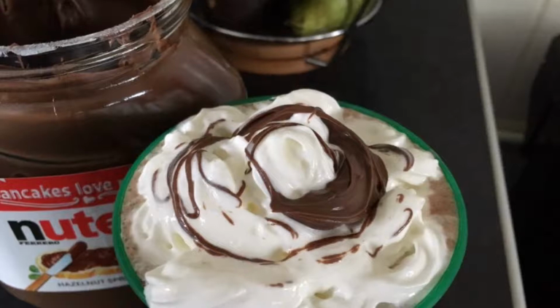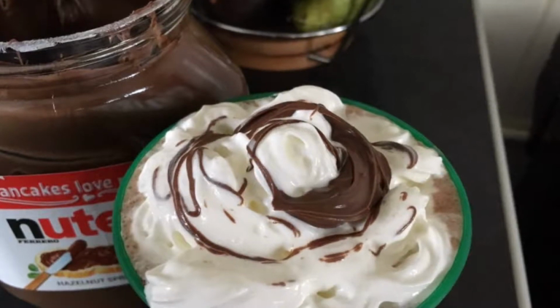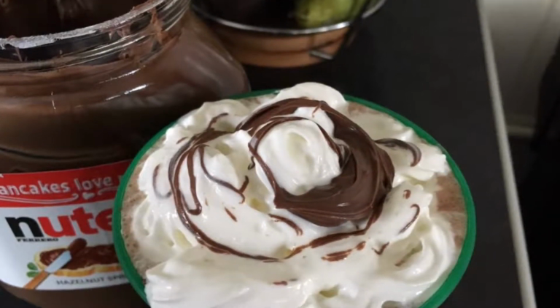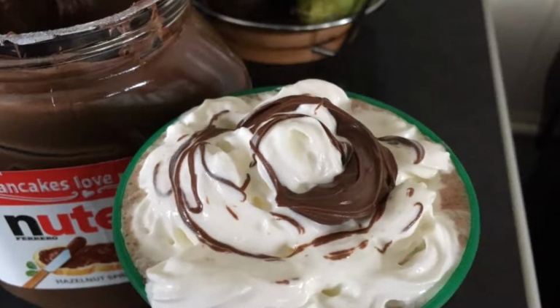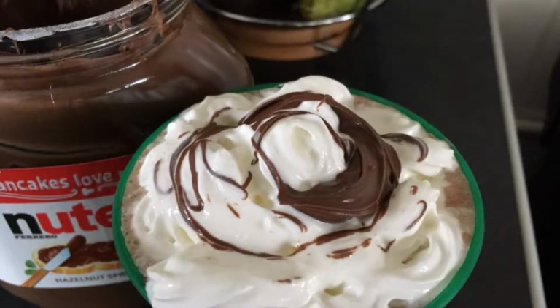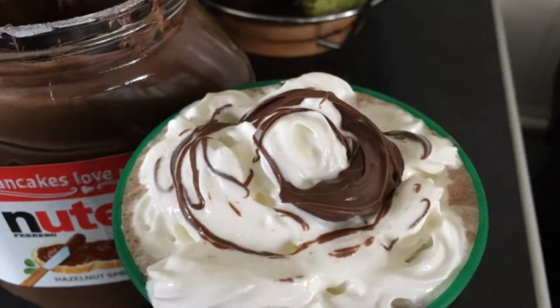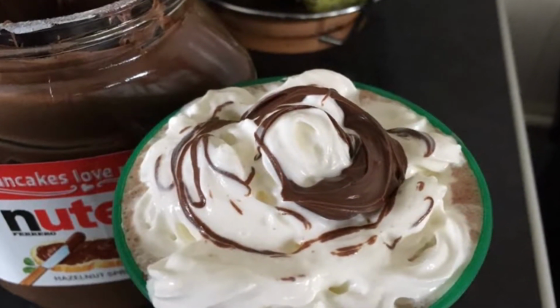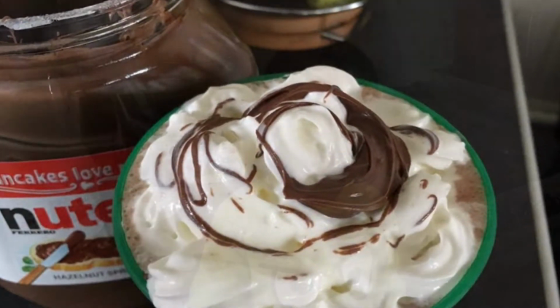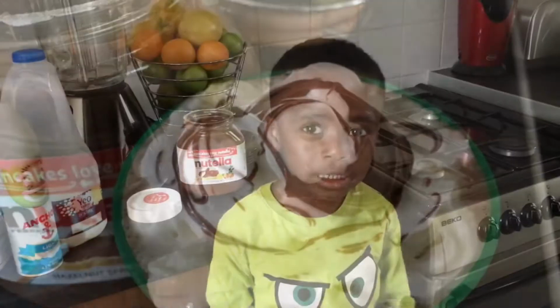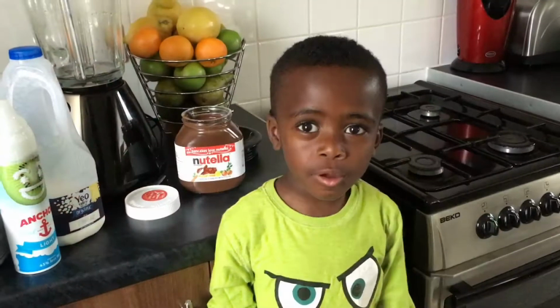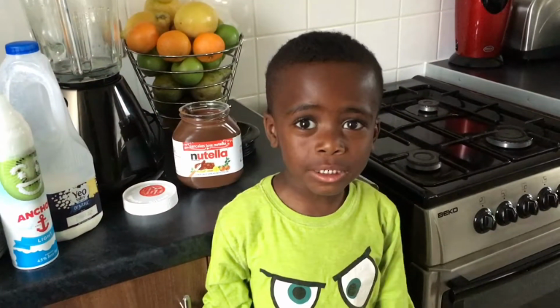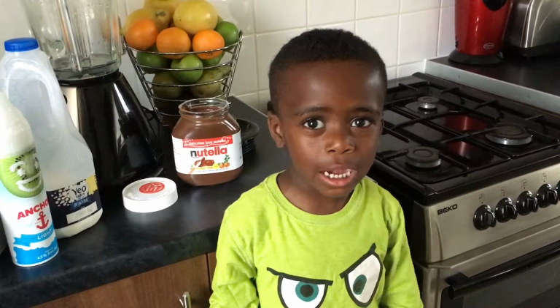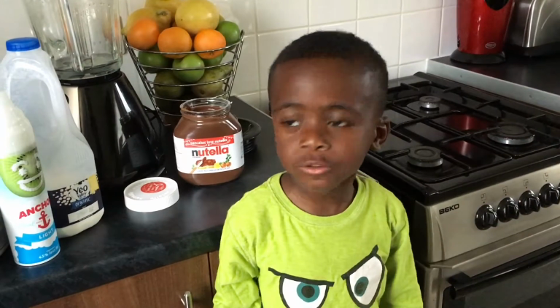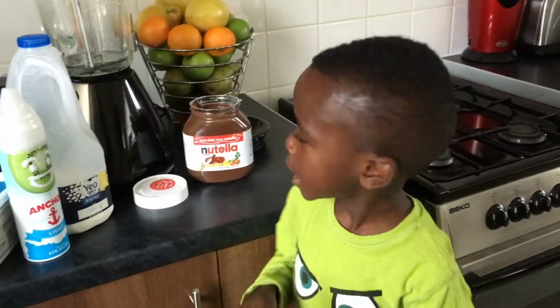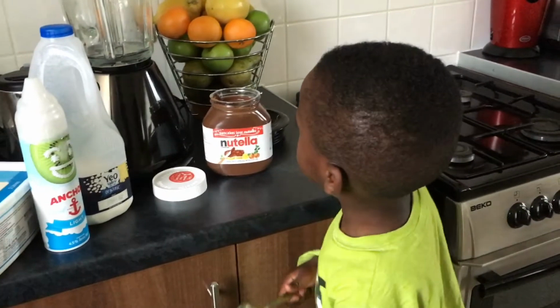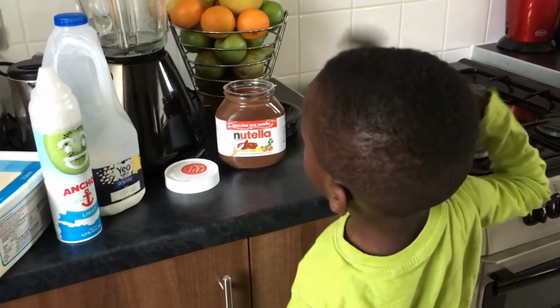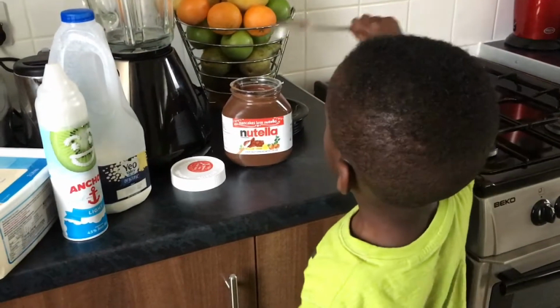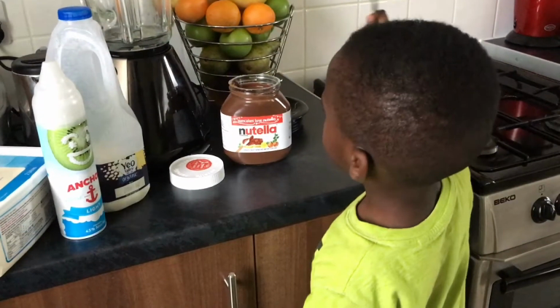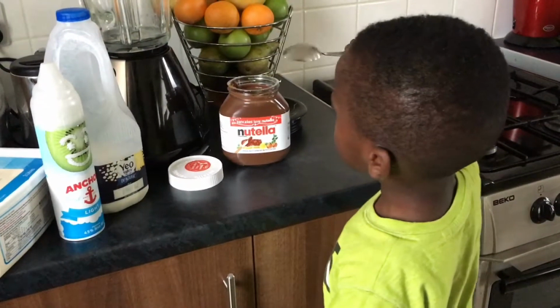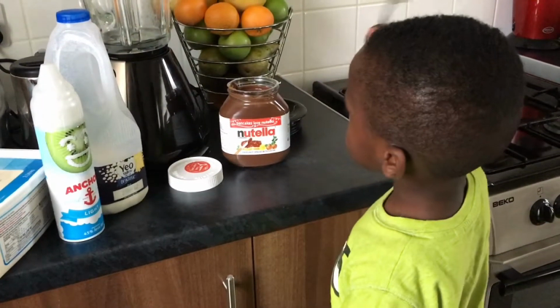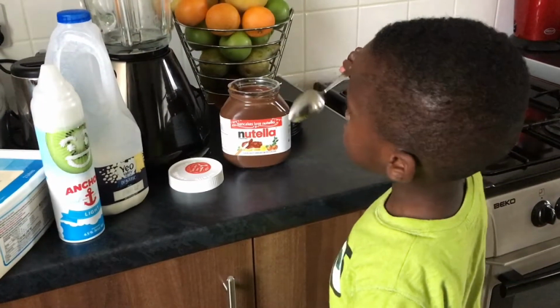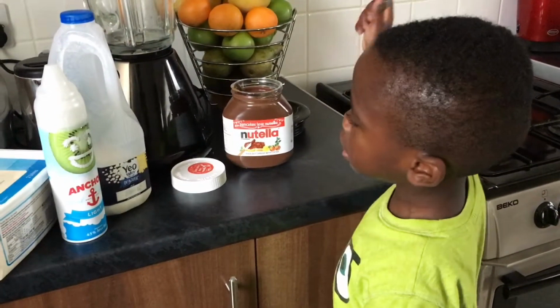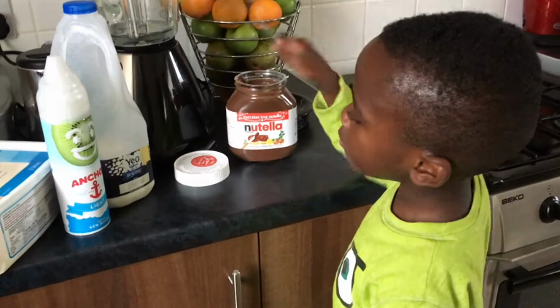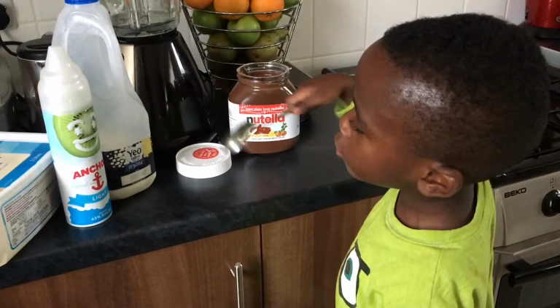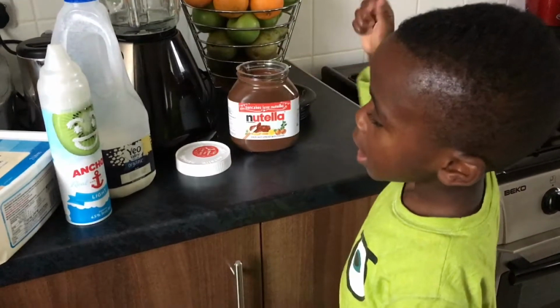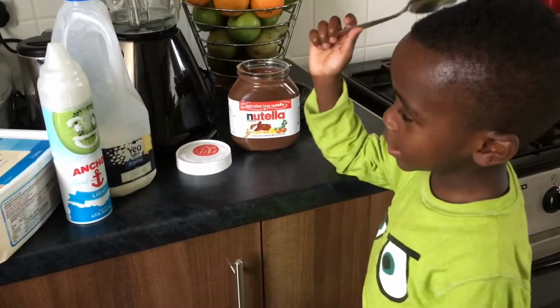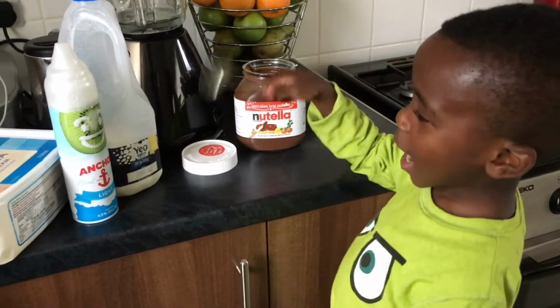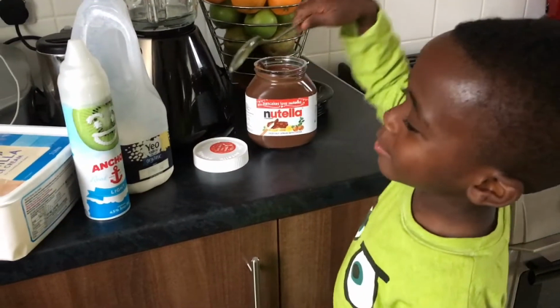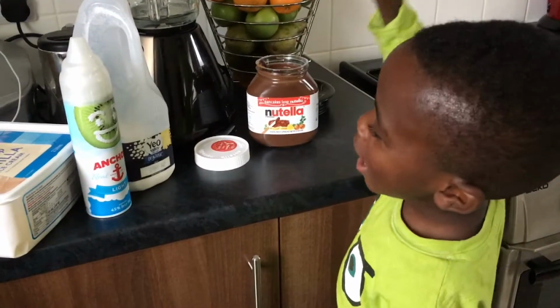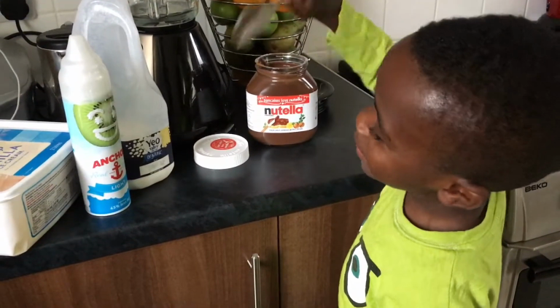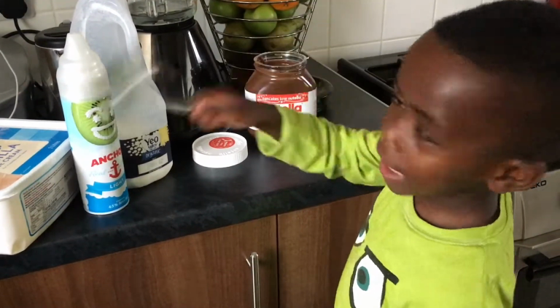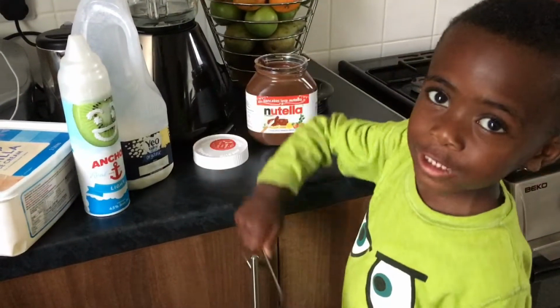Levi's Nutella Melt Shakes Recipe! We're making Nutella Melt Shakes. We're going to have Nutella chocolate melt, happy face, and ice cream.